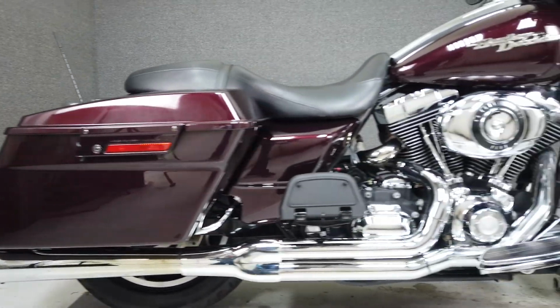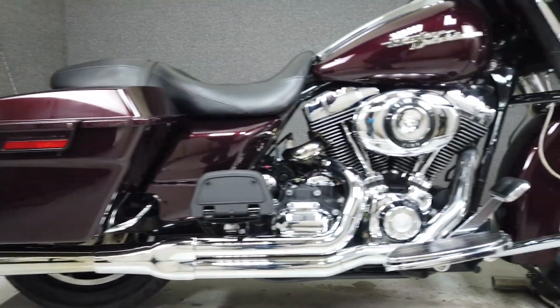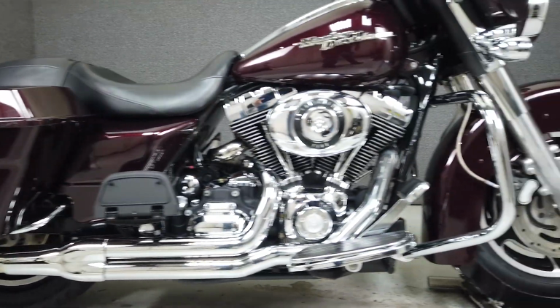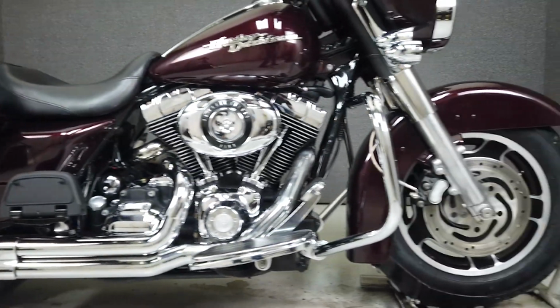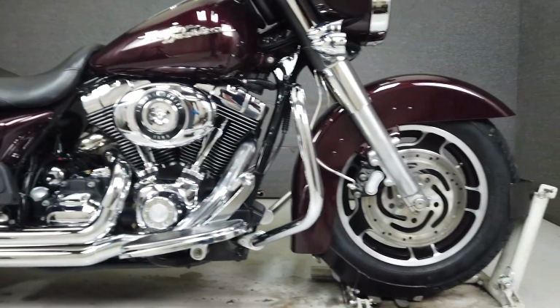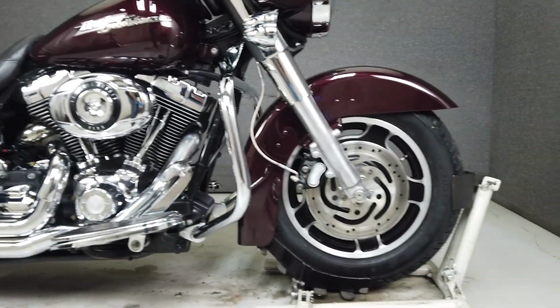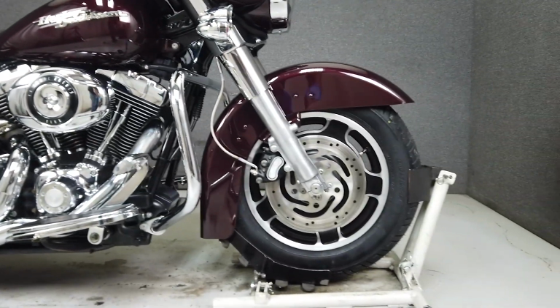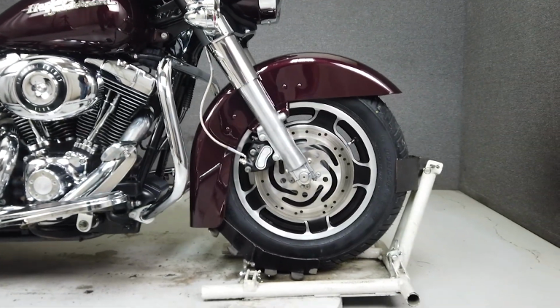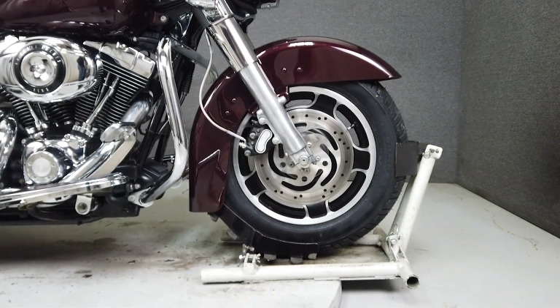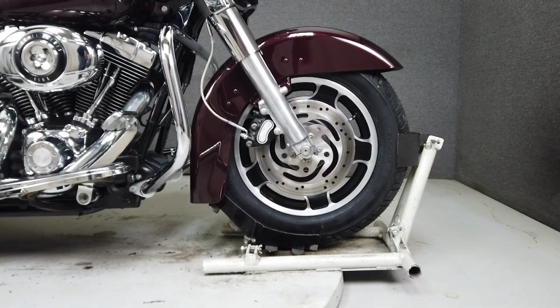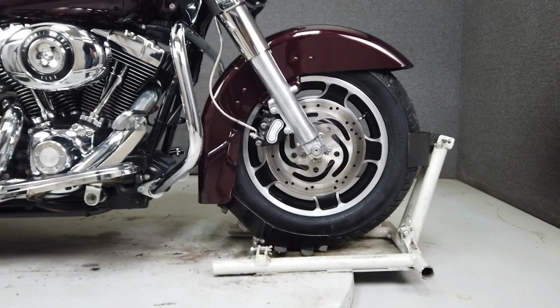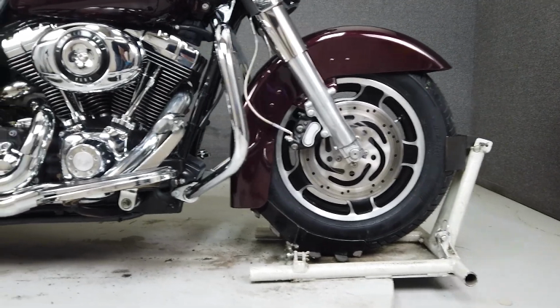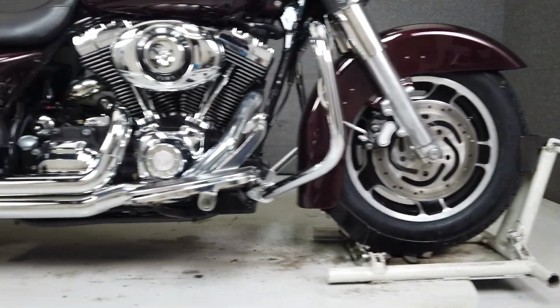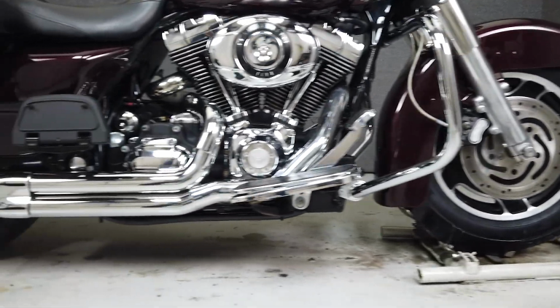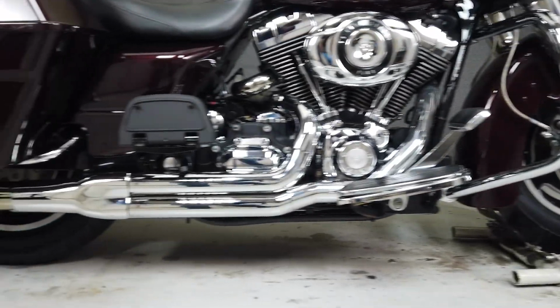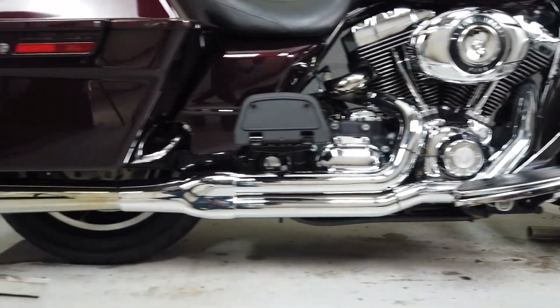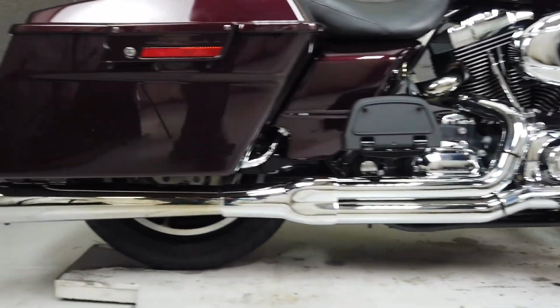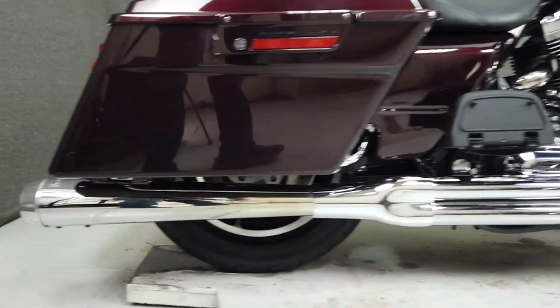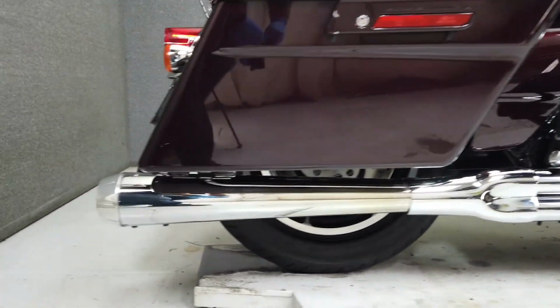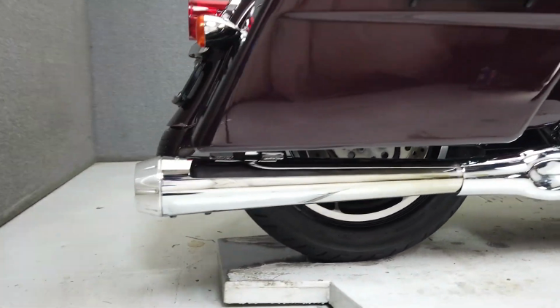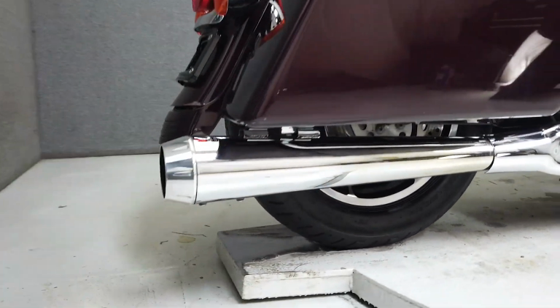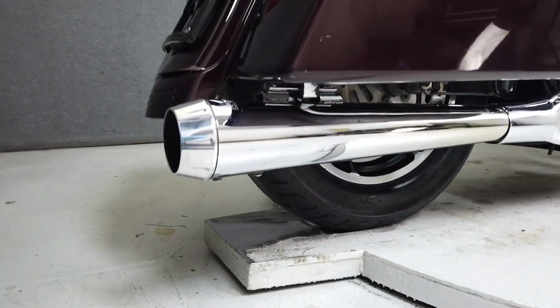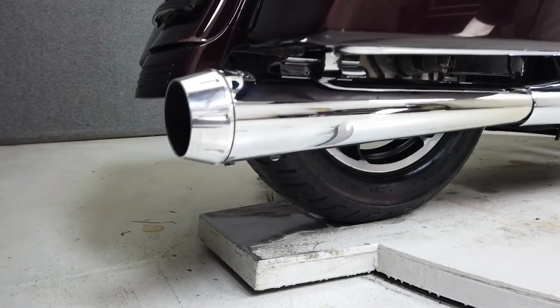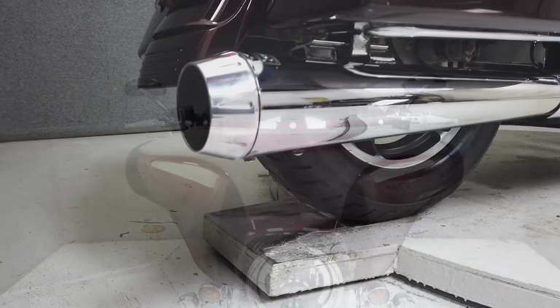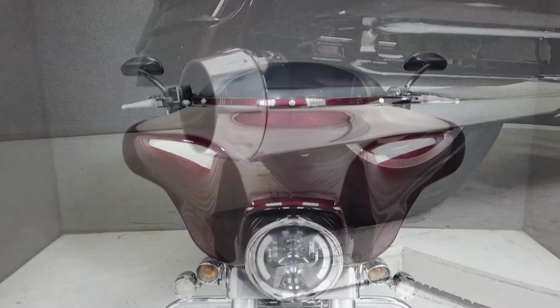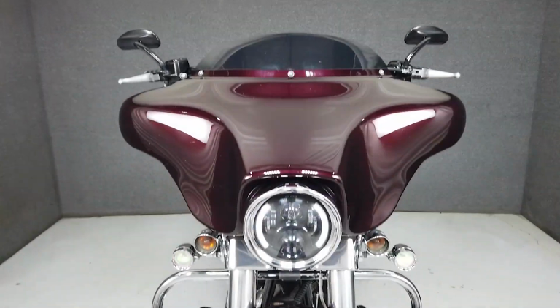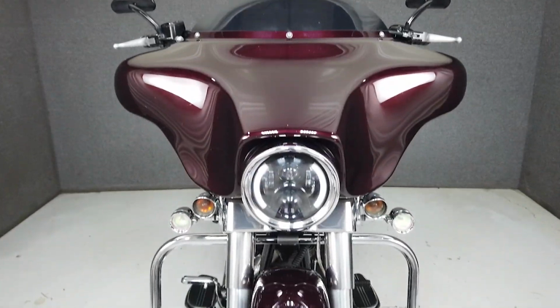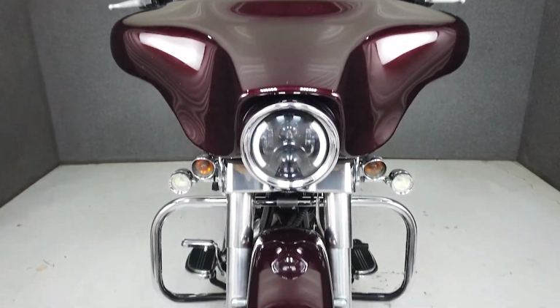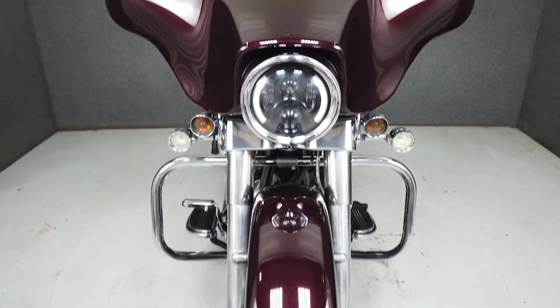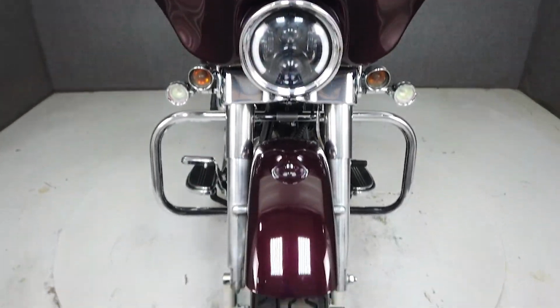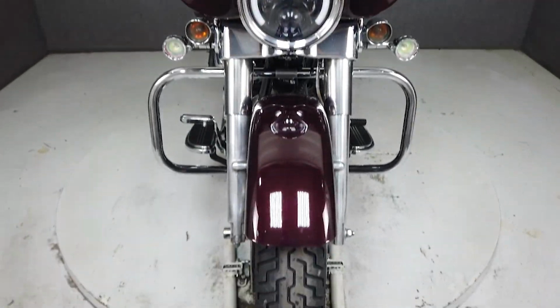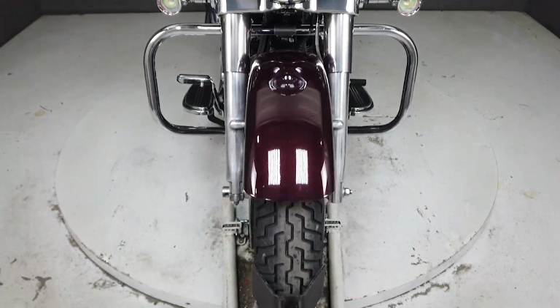Additional upgrades include driving lights, LED headlight, steel braided brake lines, 14-inch bars, aftermarket grips, mirrors, passenger footboards, and the hardware to add a quick-detachable backrest from Harley. It comes equipped with a multi-function two-speaker stereo system and a security system with a proximity fob.